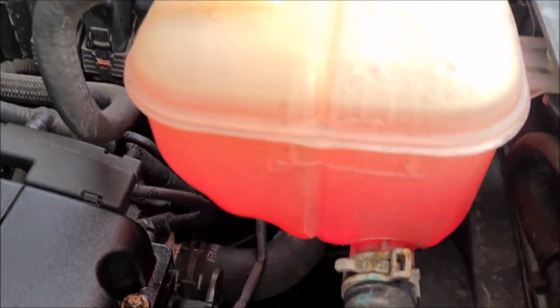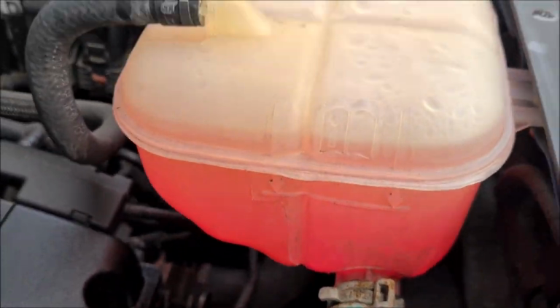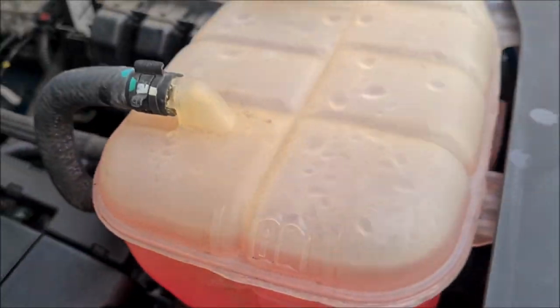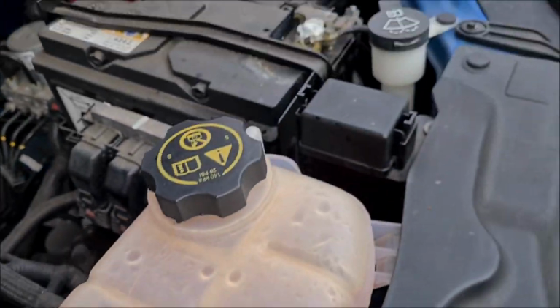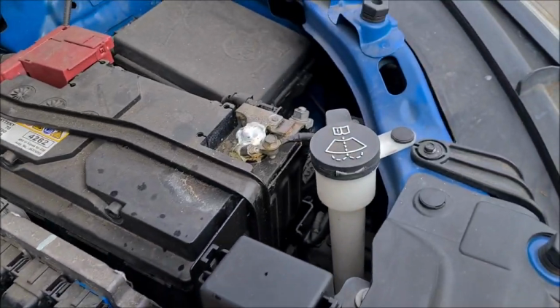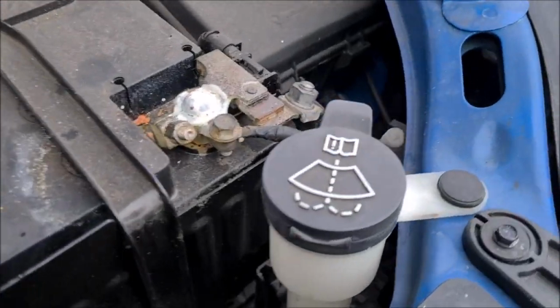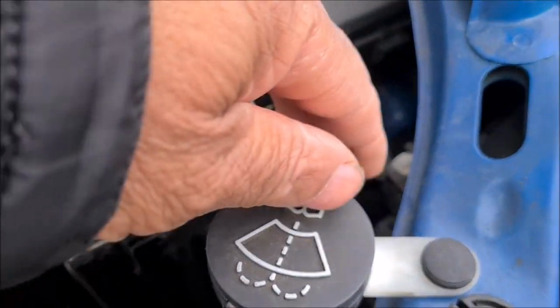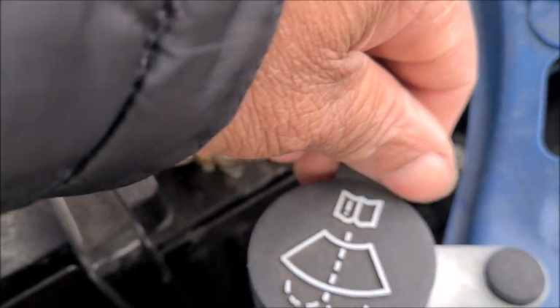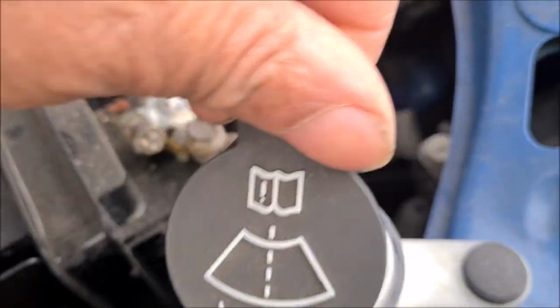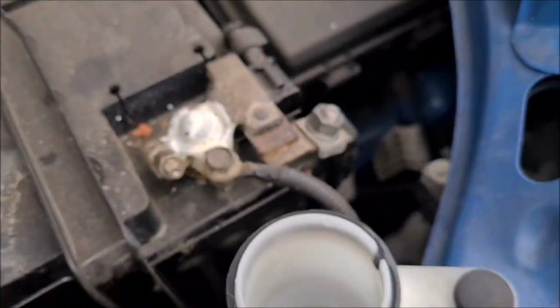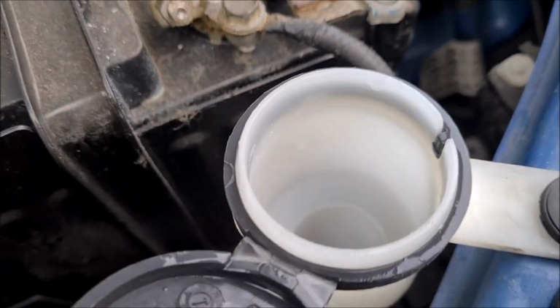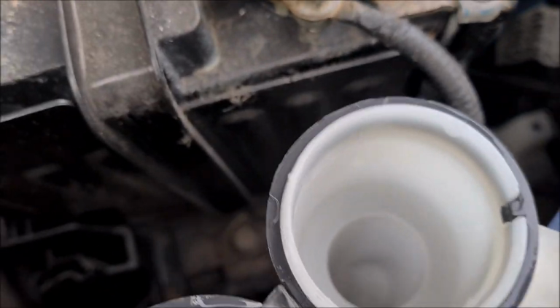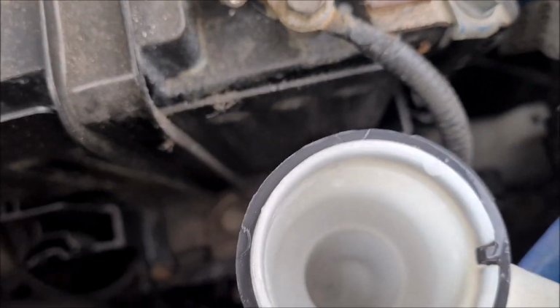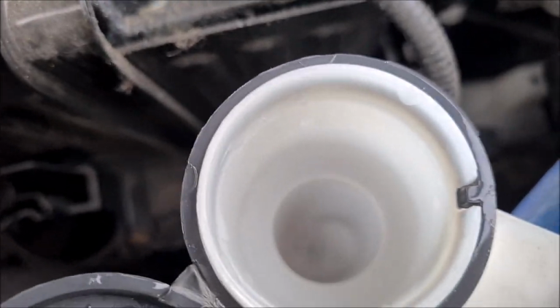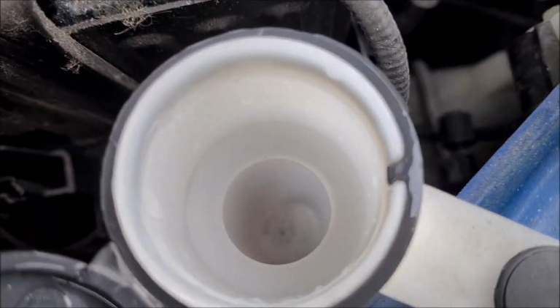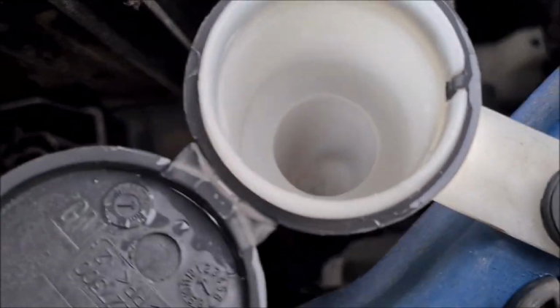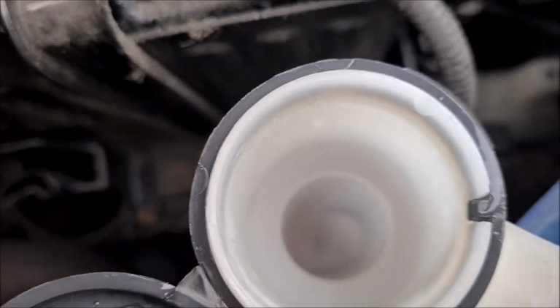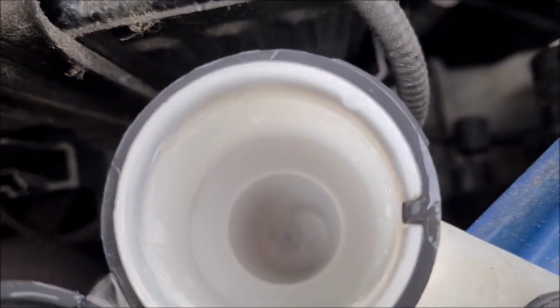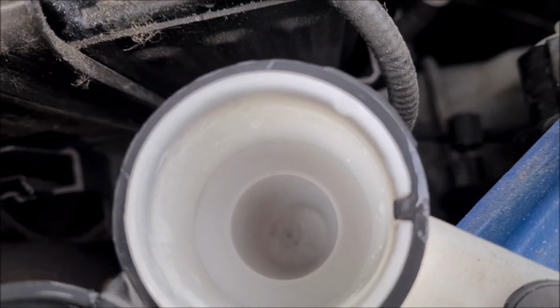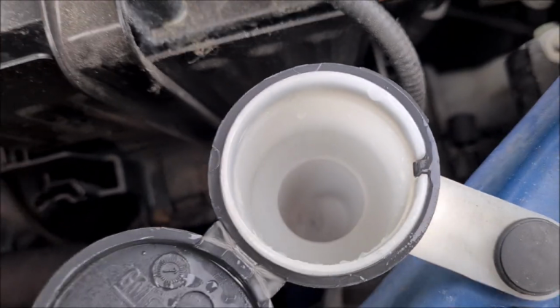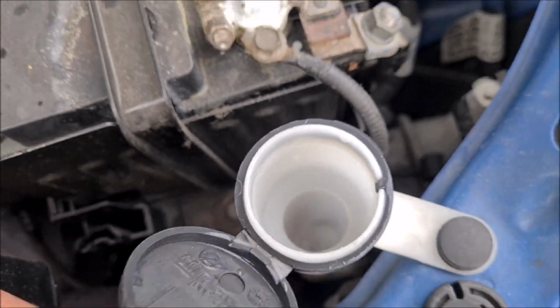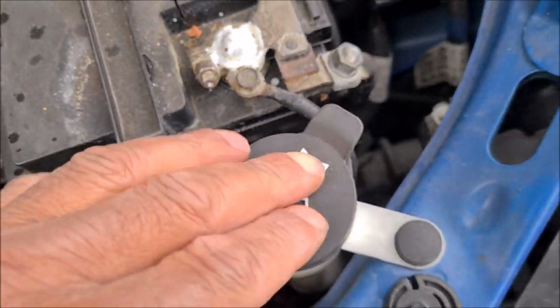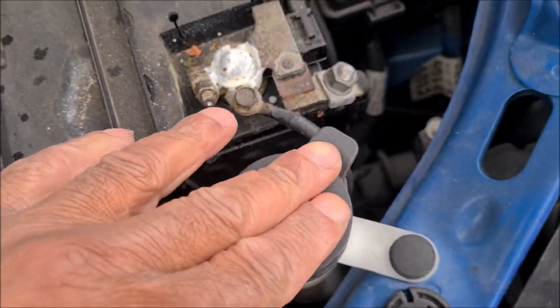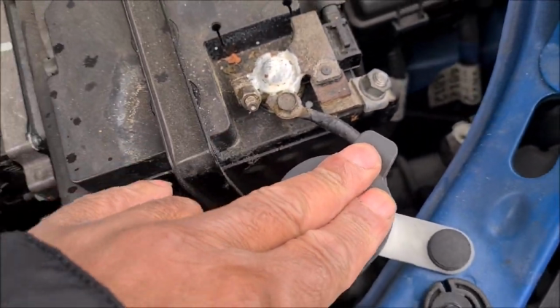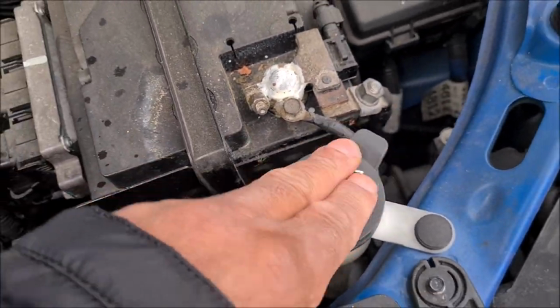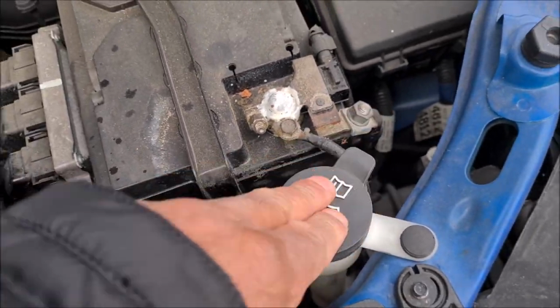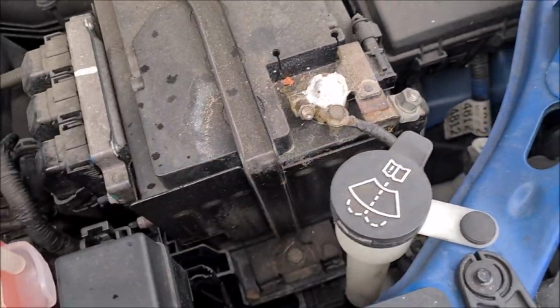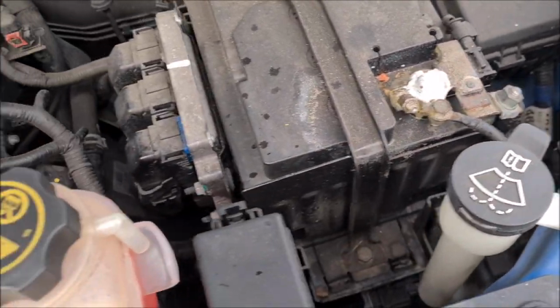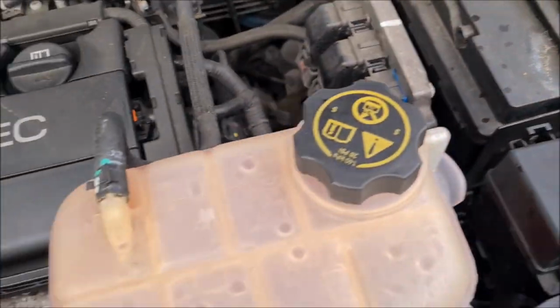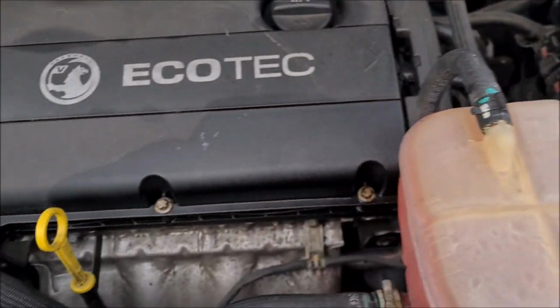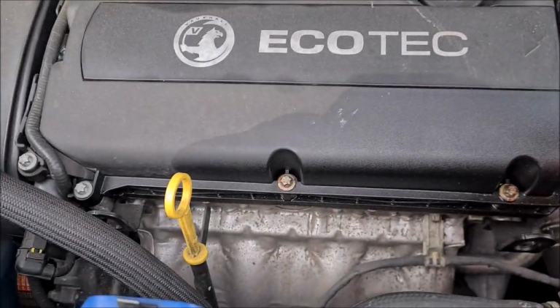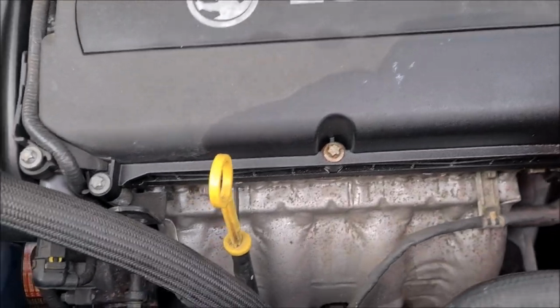Just pop that cap up. This is where your screen wash goes. This one looks a bit low — you can just about see the foam in it, but we've just put some in.